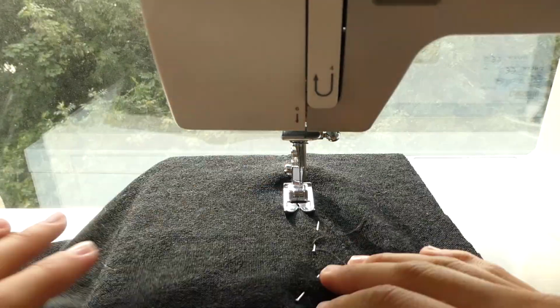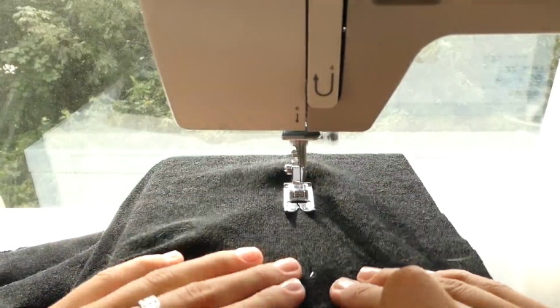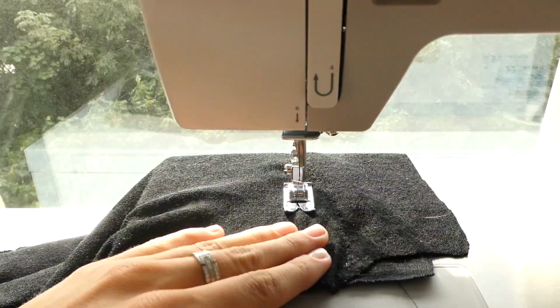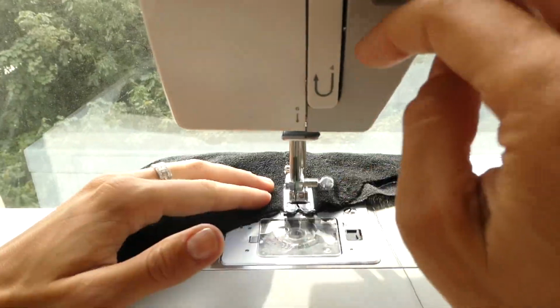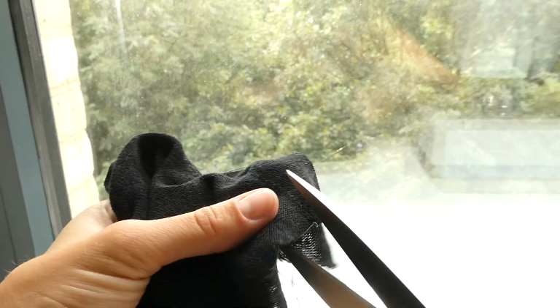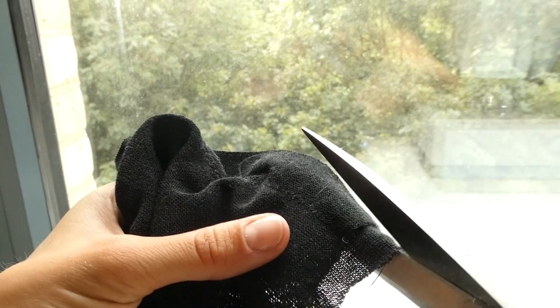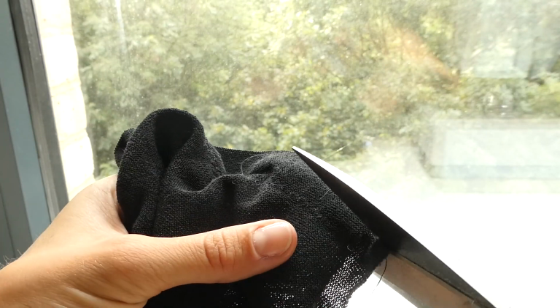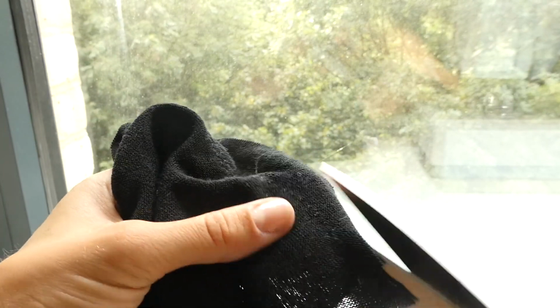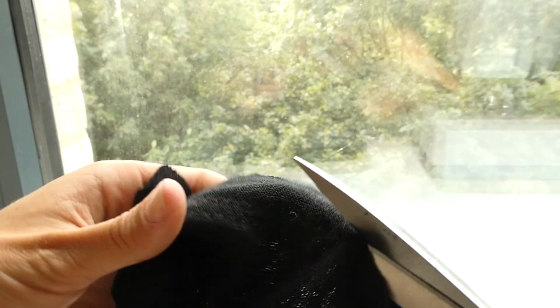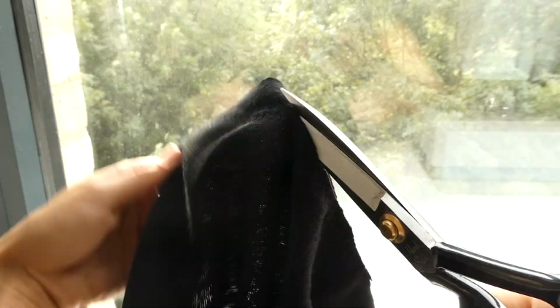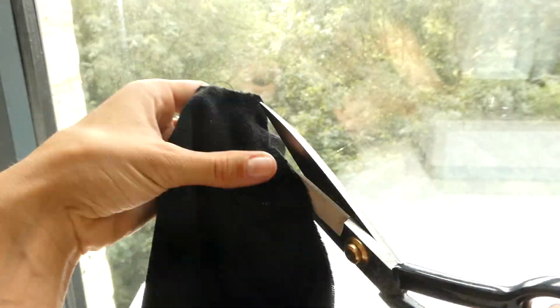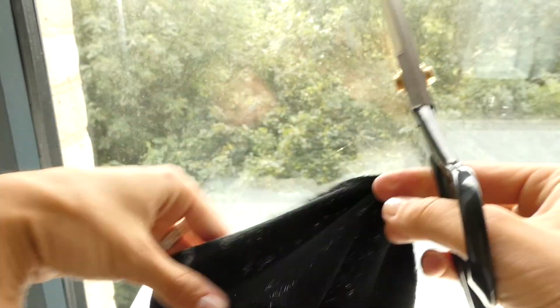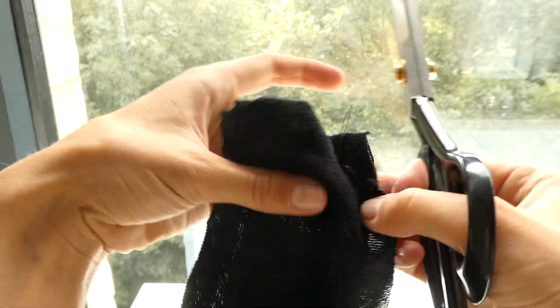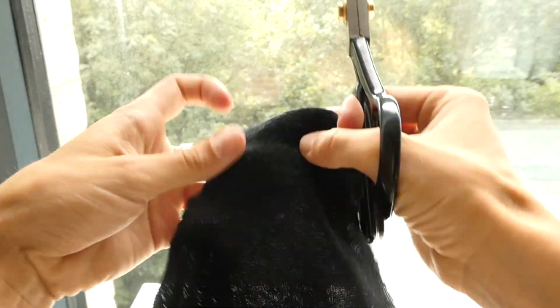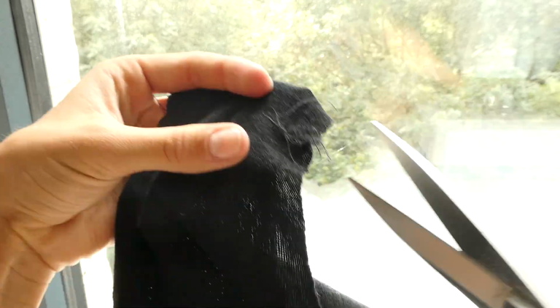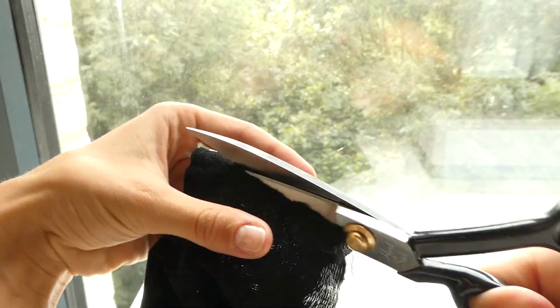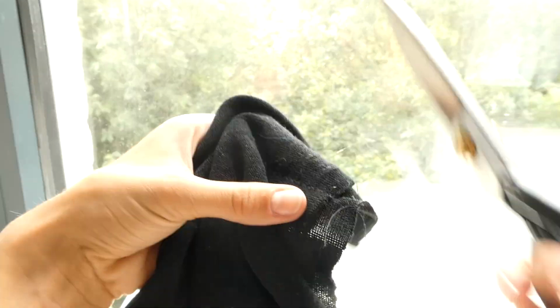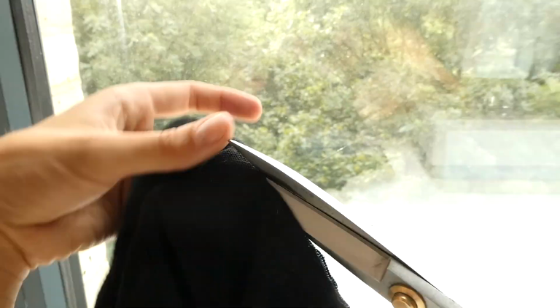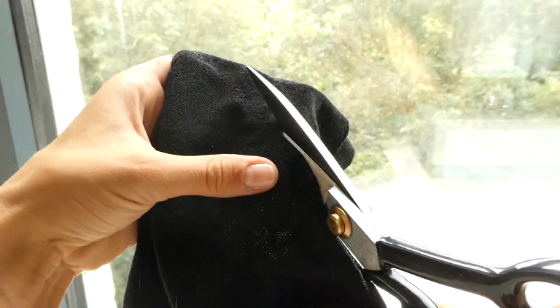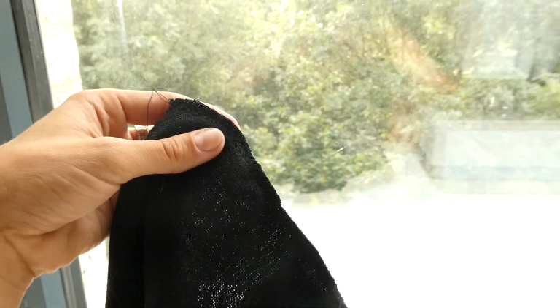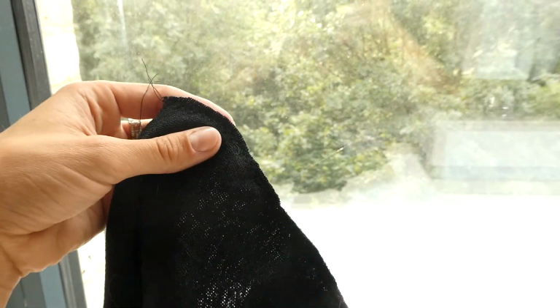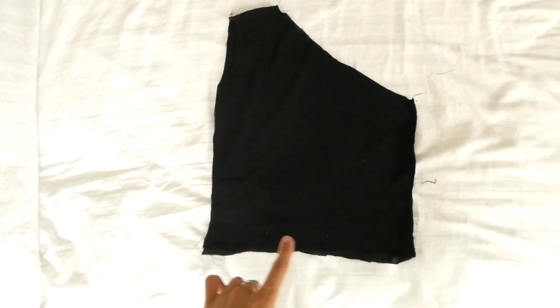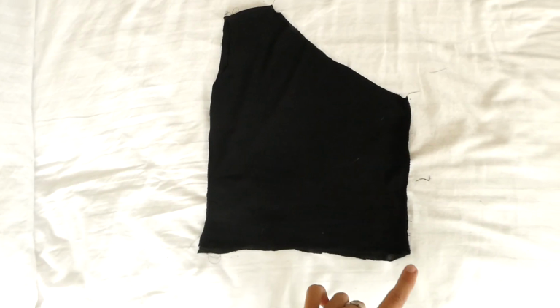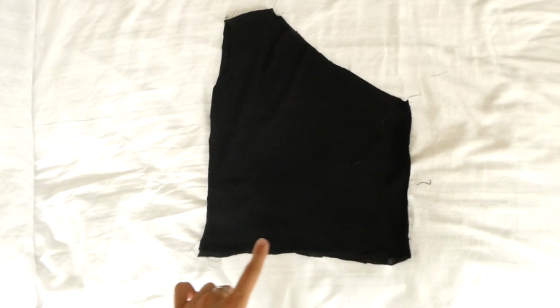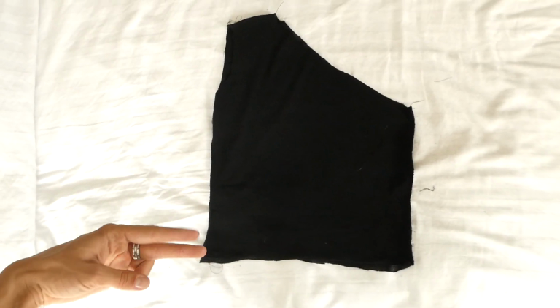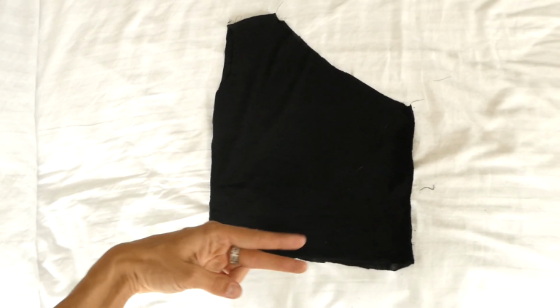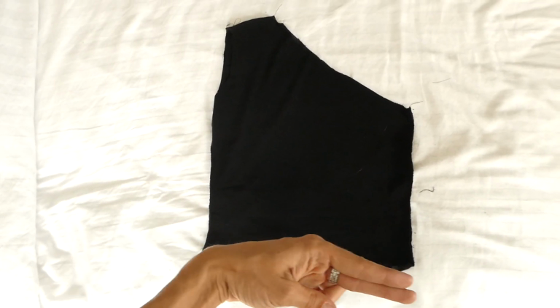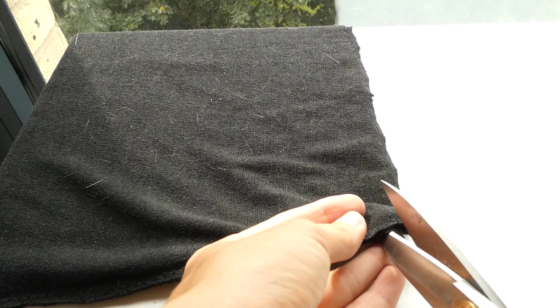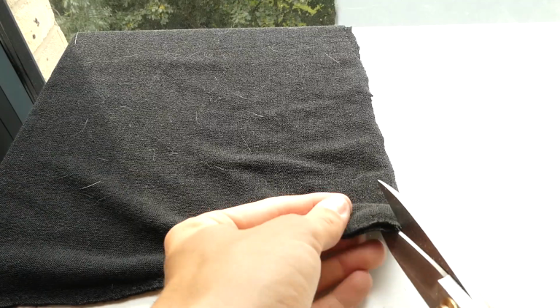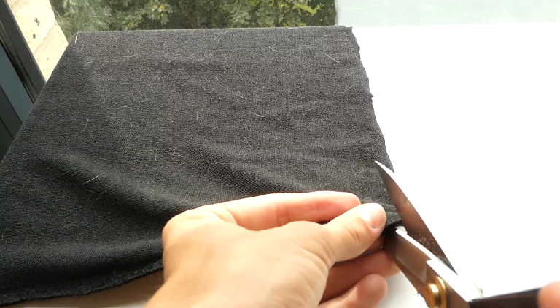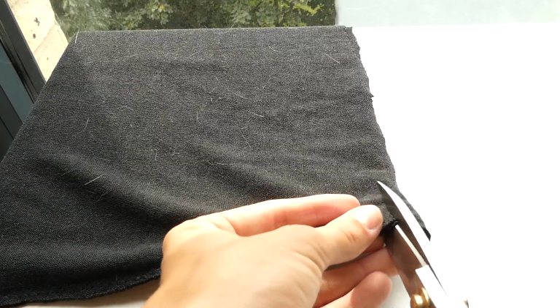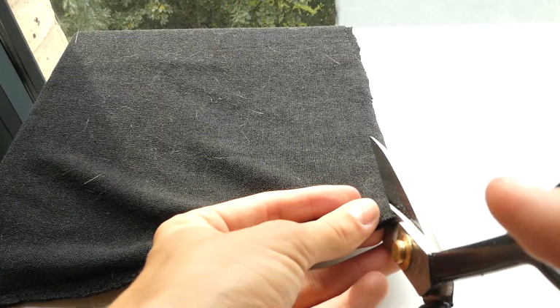Sew with a zigzag stitch these new adjustments and then trim away all your excess. After trying on the shirt, I decided to trim the length by a little bit.